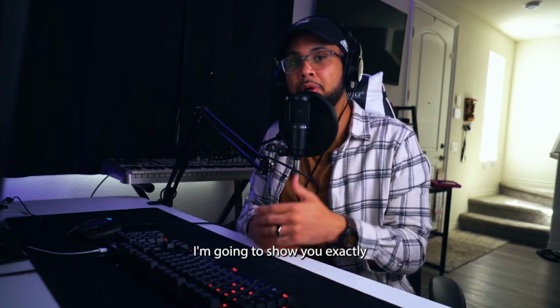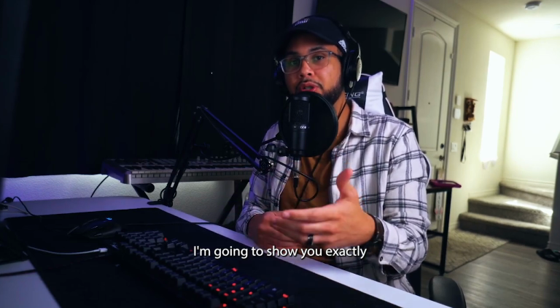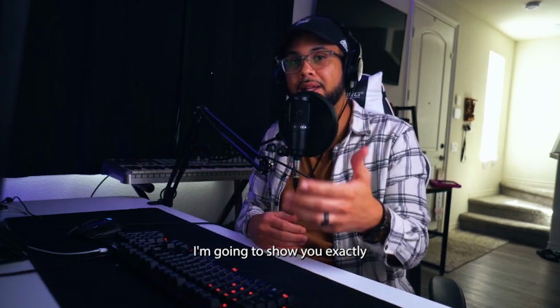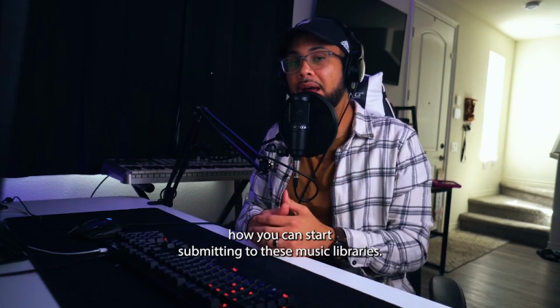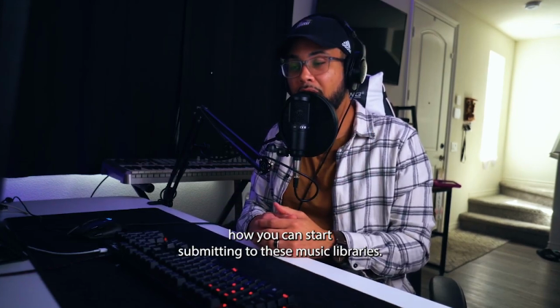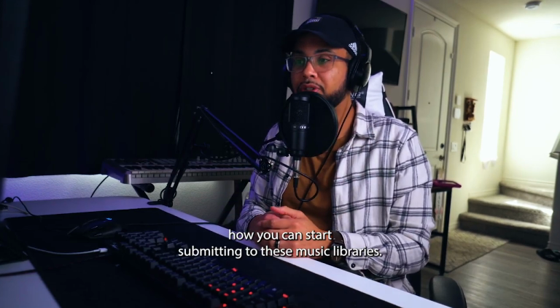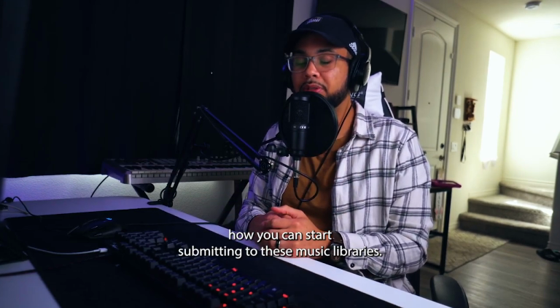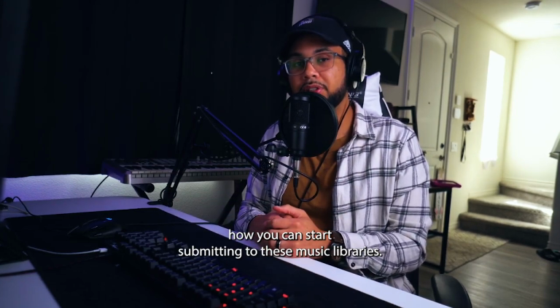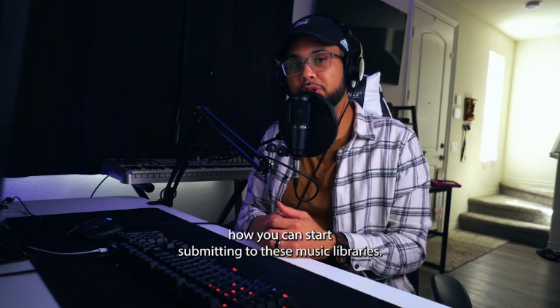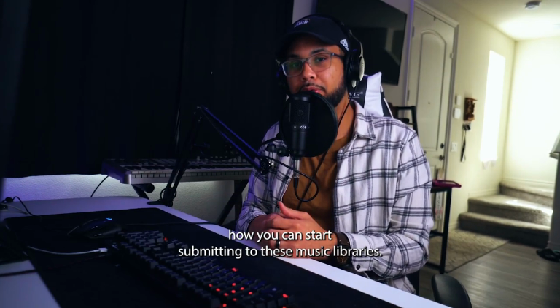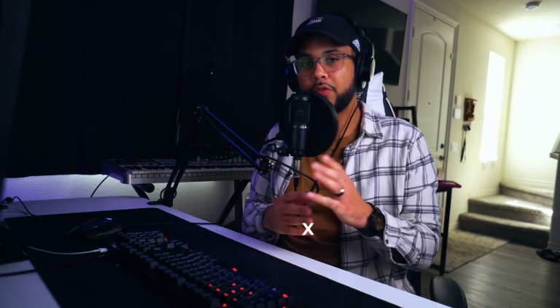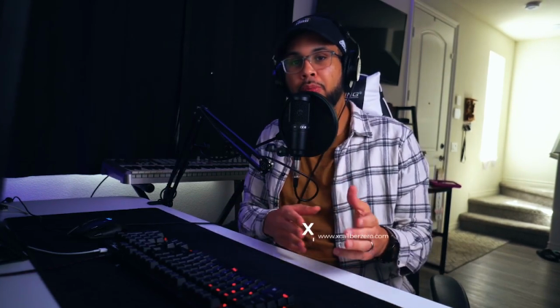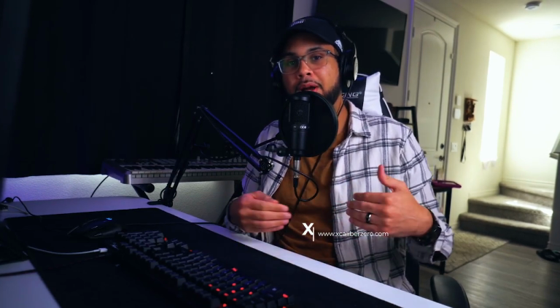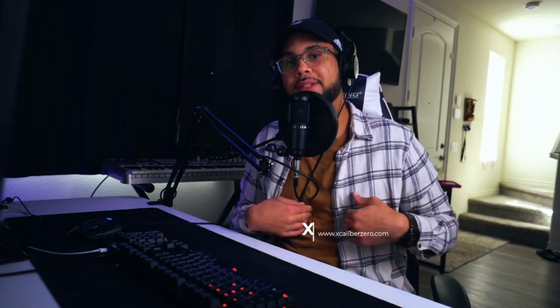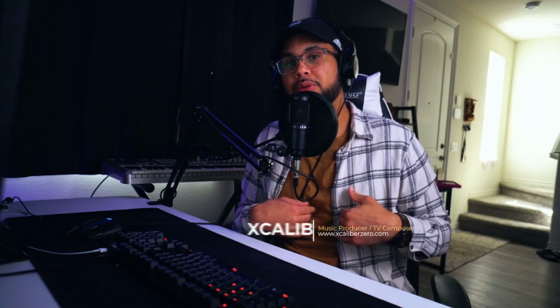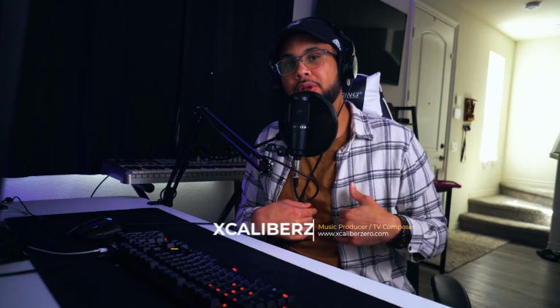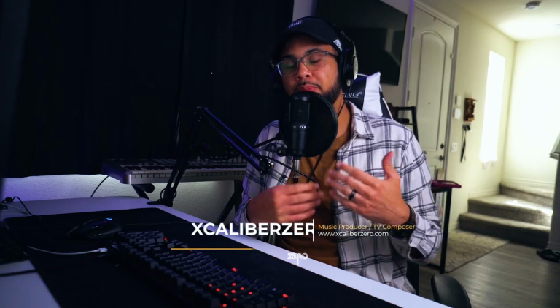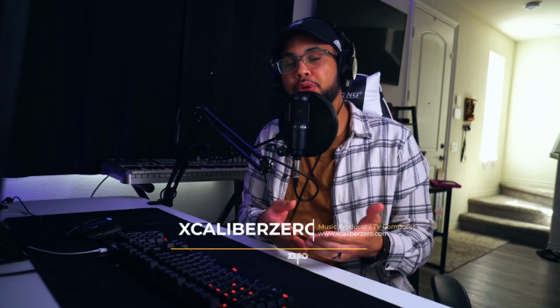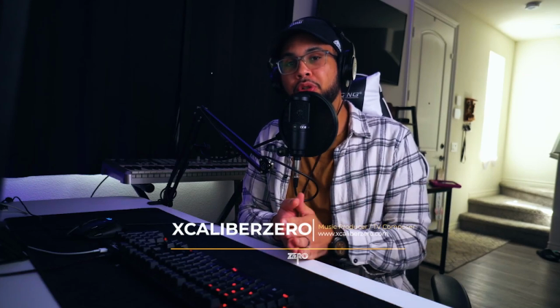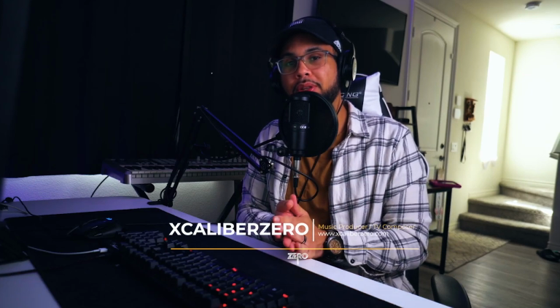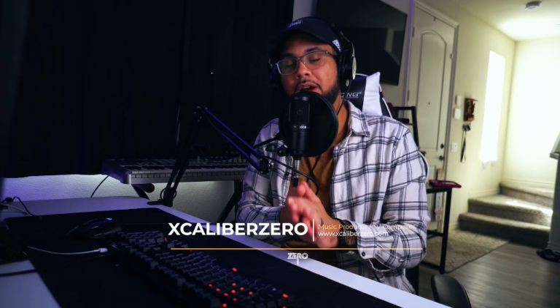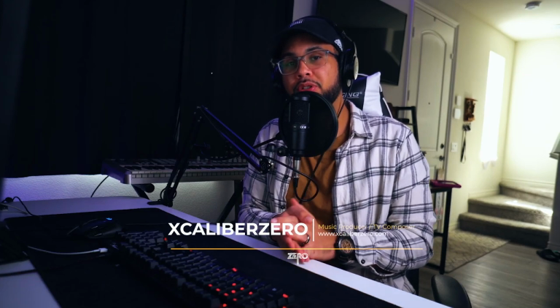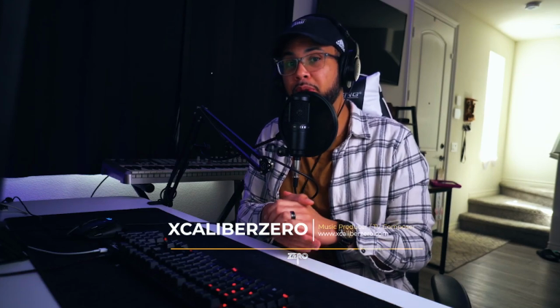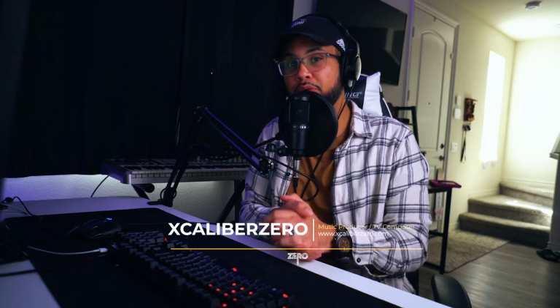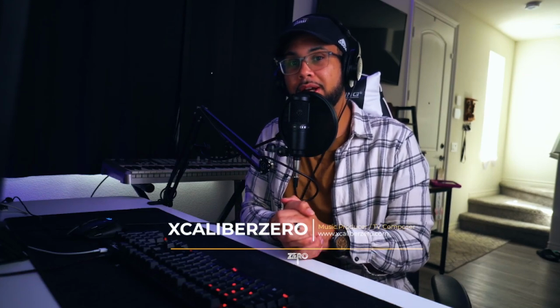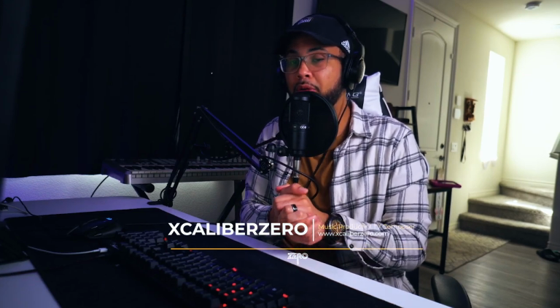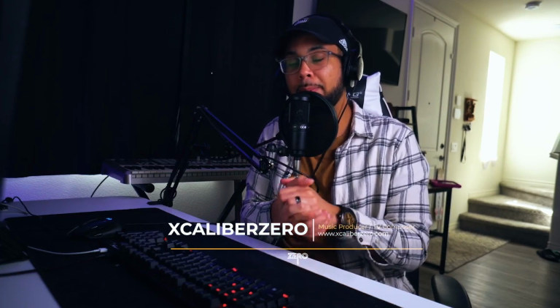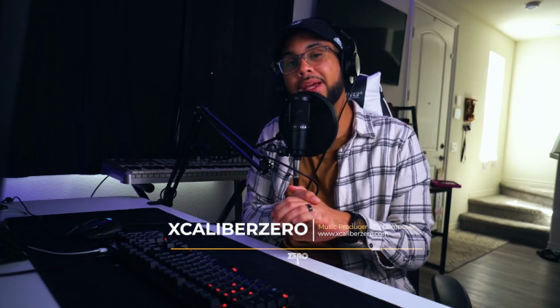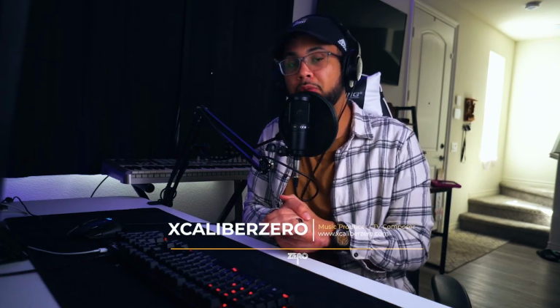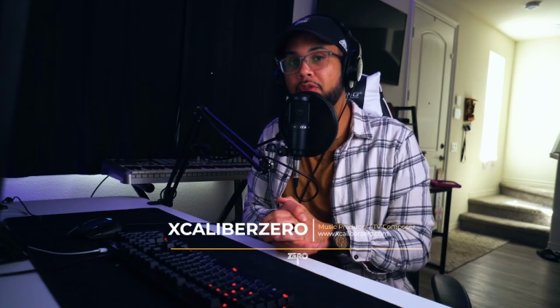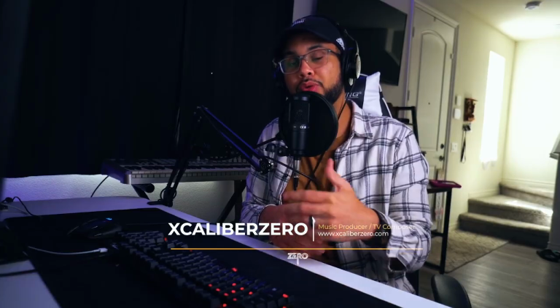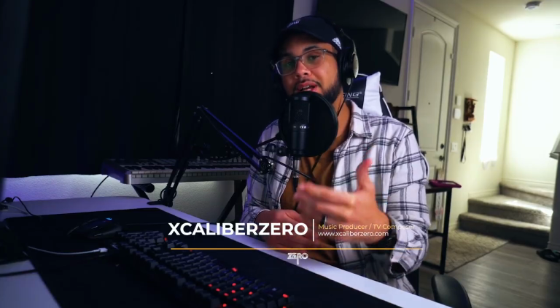I'm going to show you exactly how you can start submitting to these music libraries. I'm Scalibre Zero, the music producer you can grow with, and I help musicians become full-time by creating a backend stream of revenue through sync licensing.